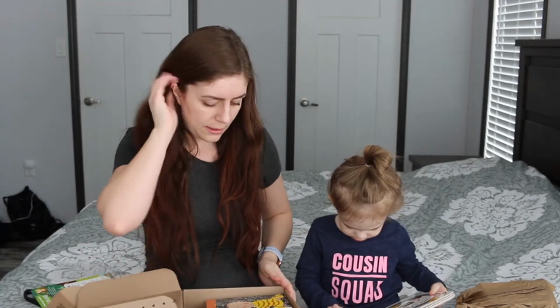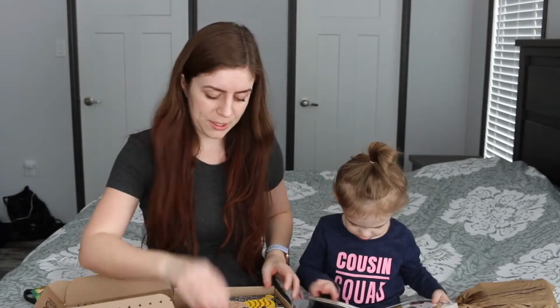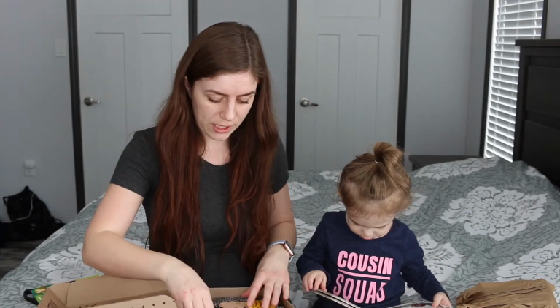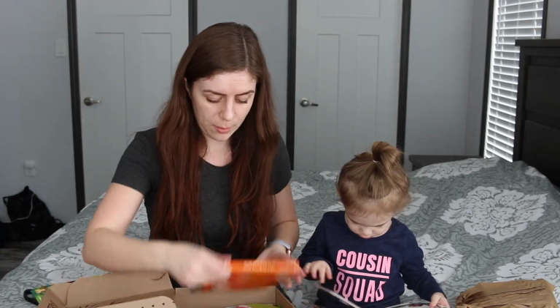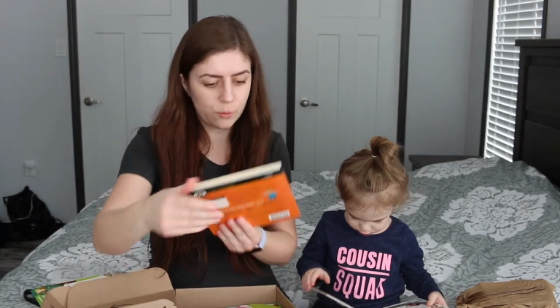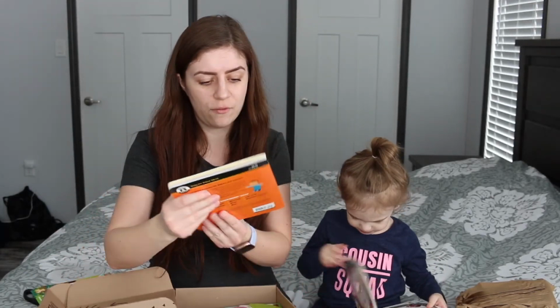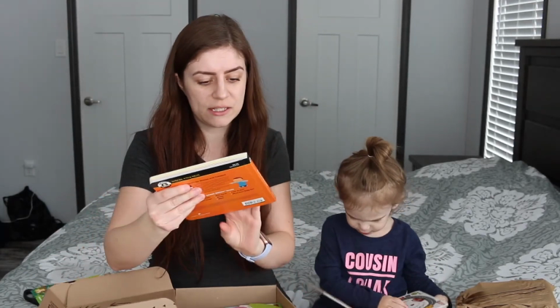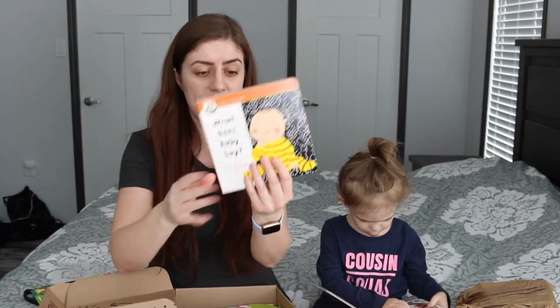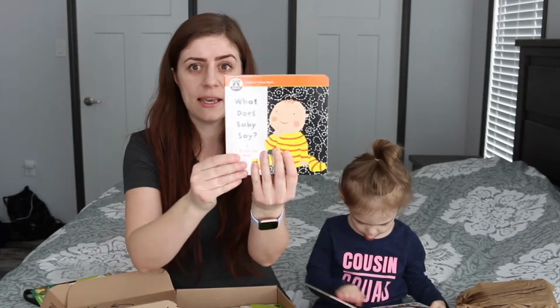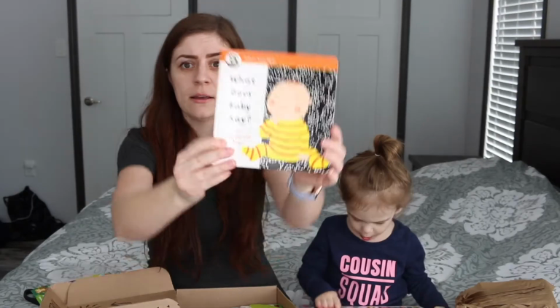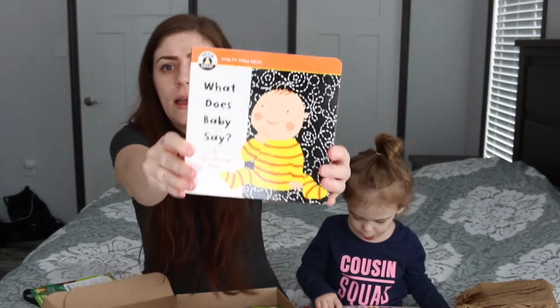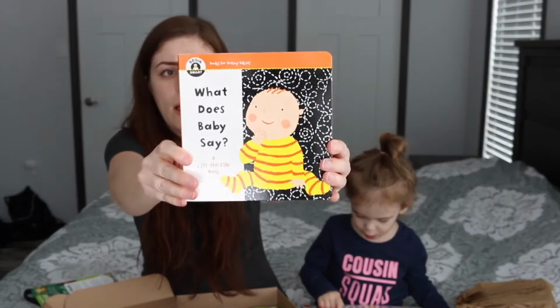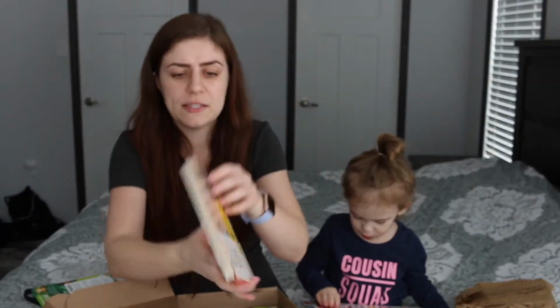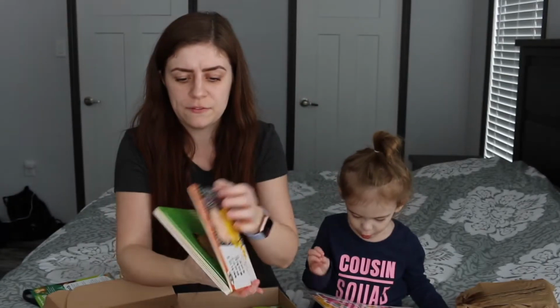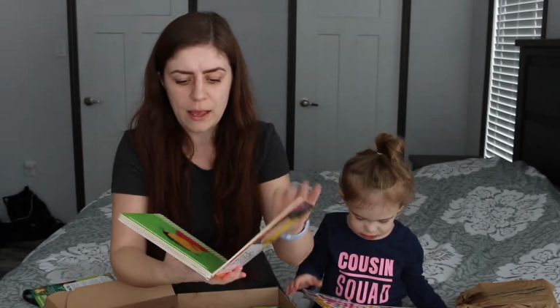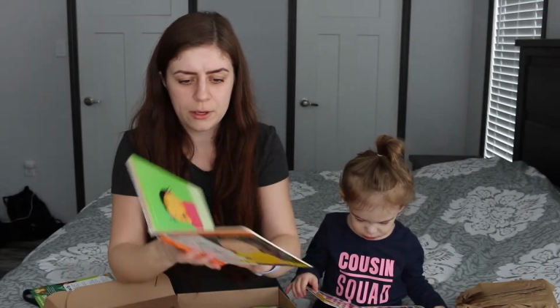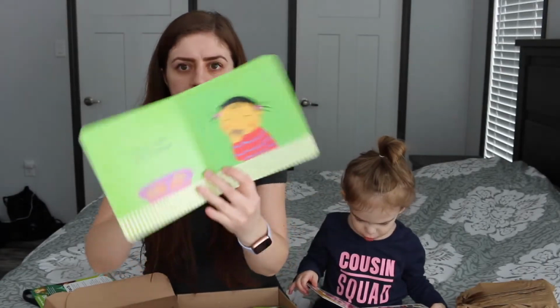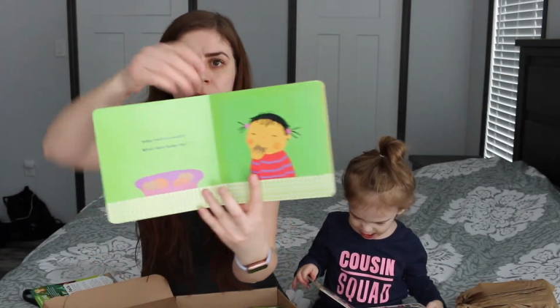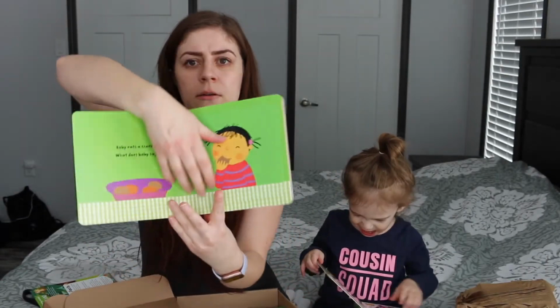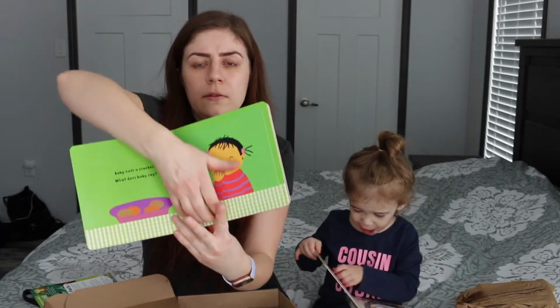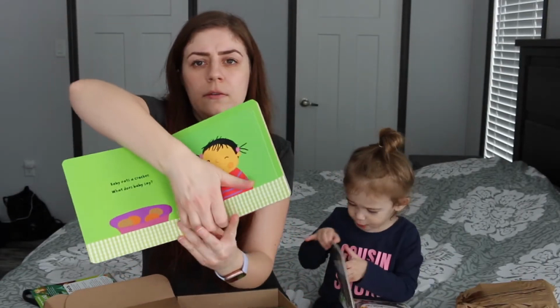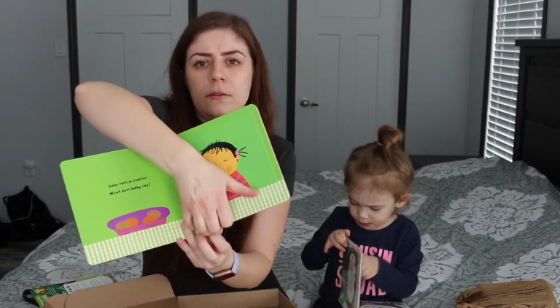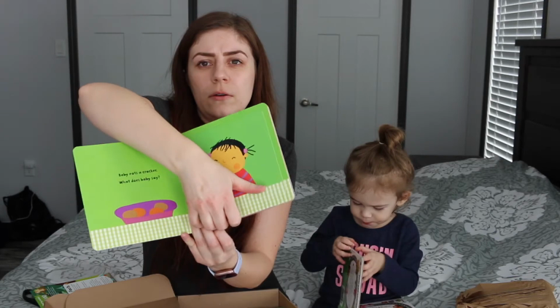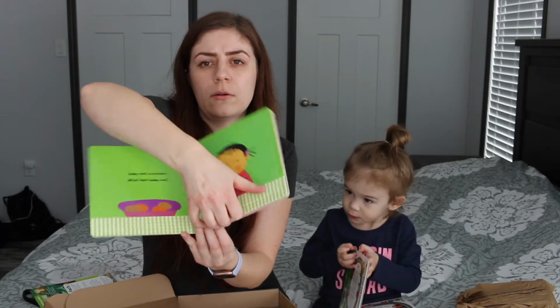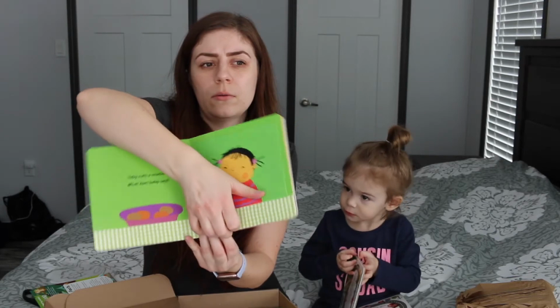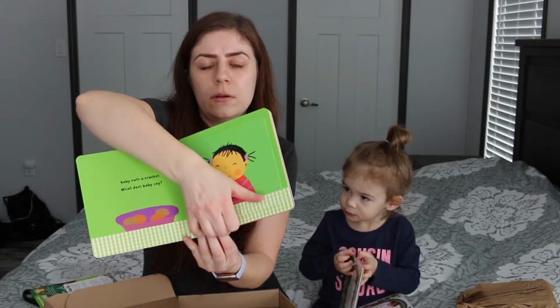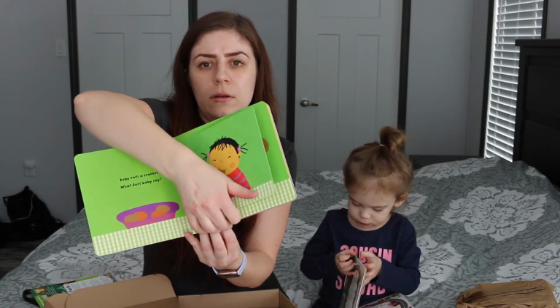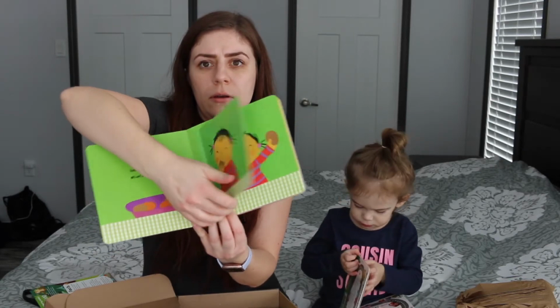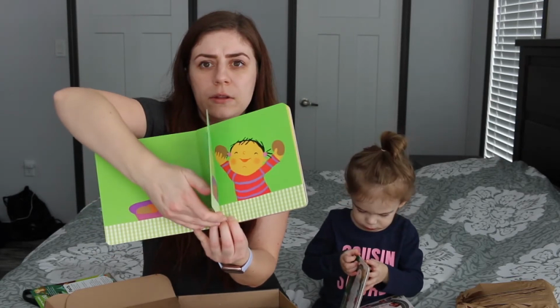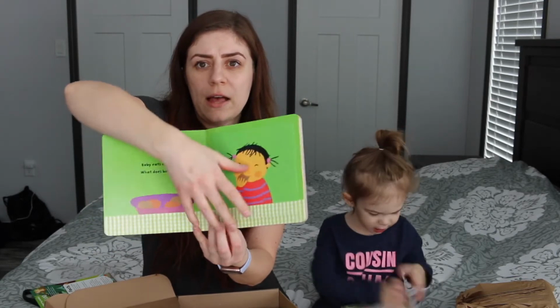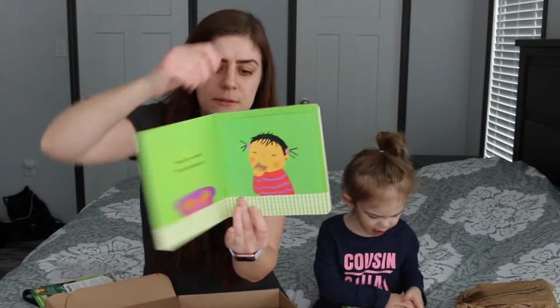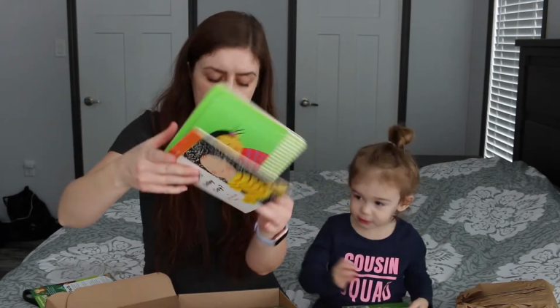Now she'll be distracted with that book, so we have 'What Does the Baby Say?' And this is a lift-a-flap book, so you know, with the flaps. That's my book!